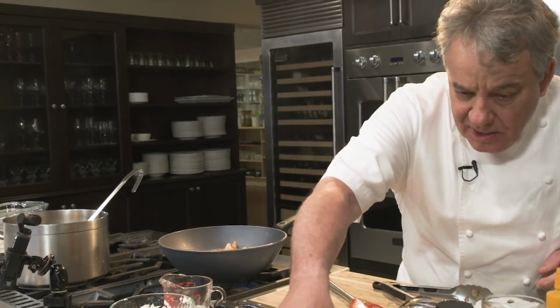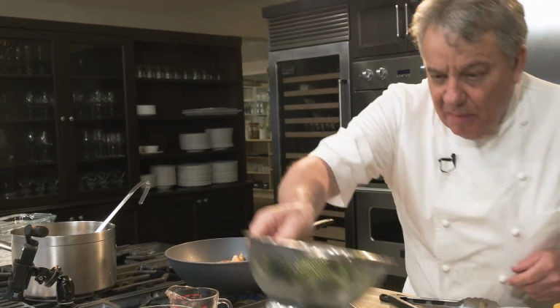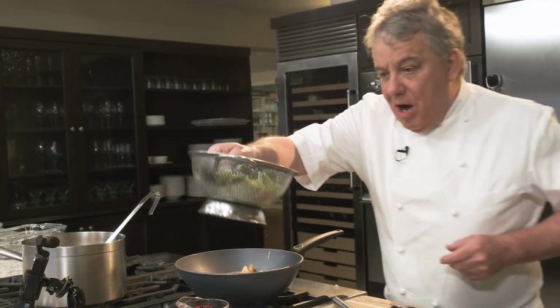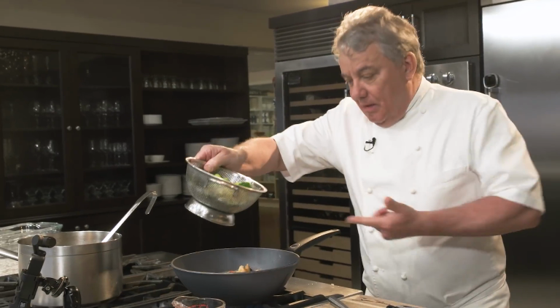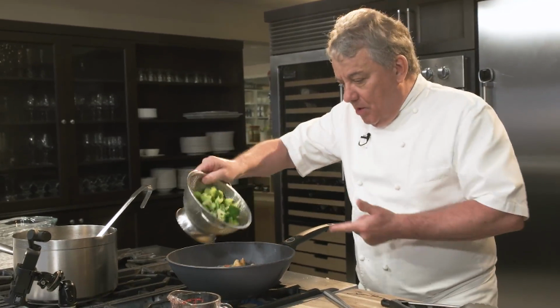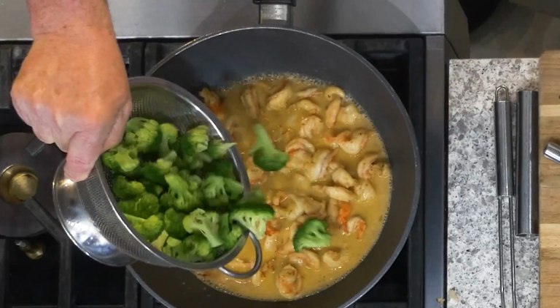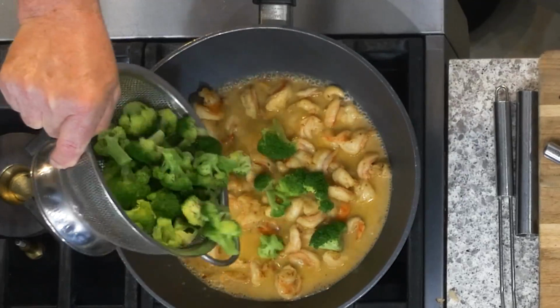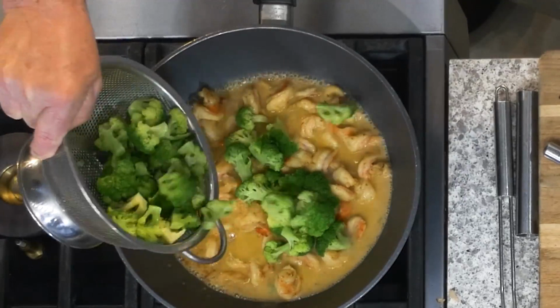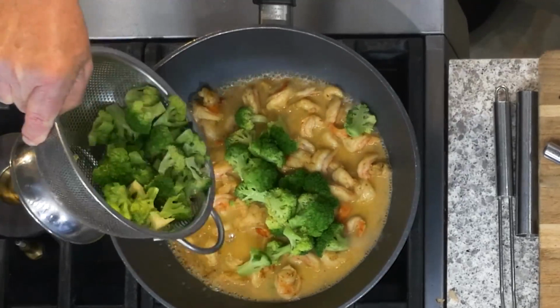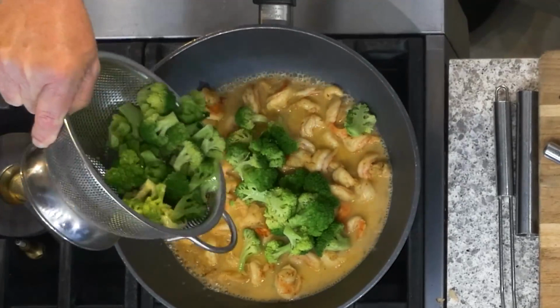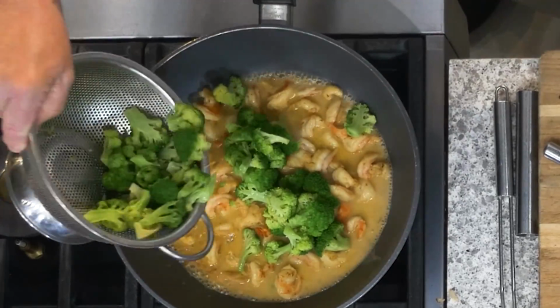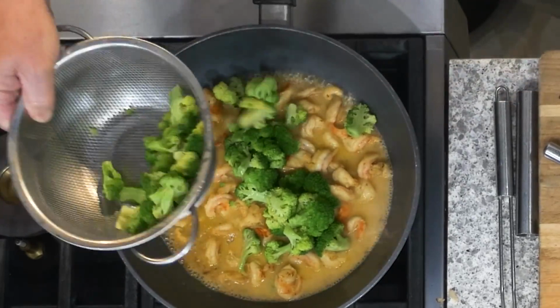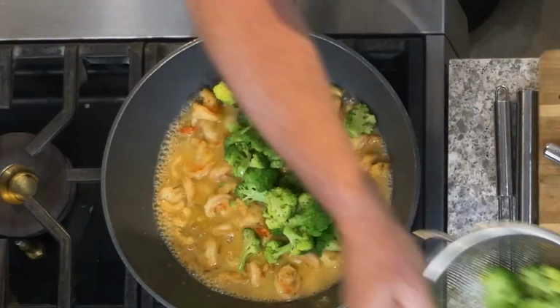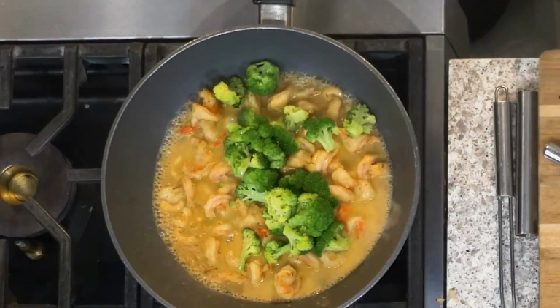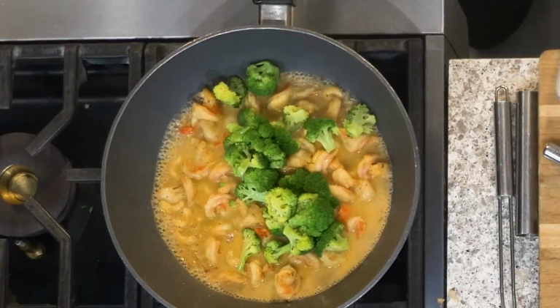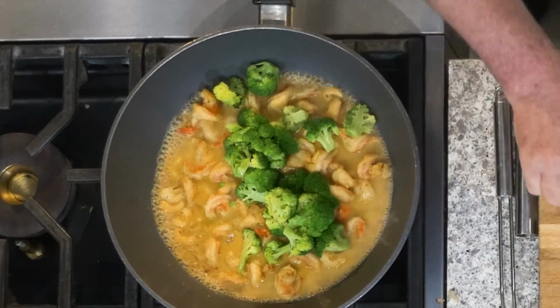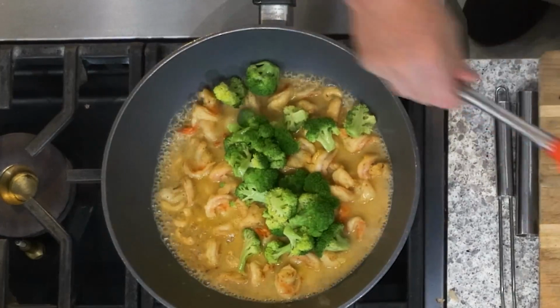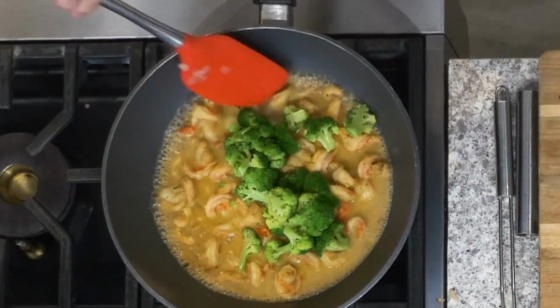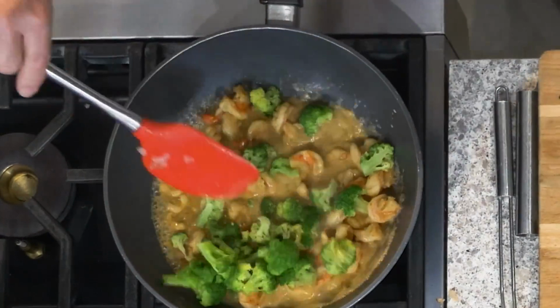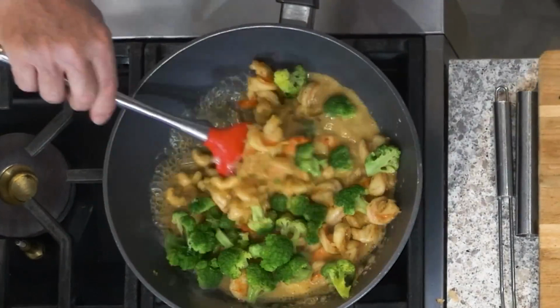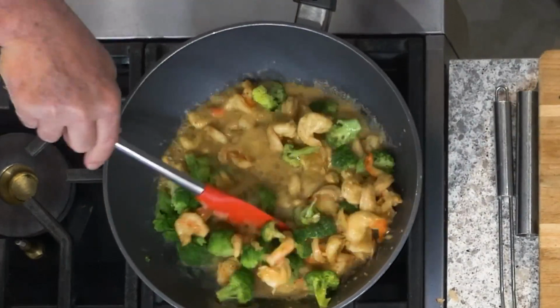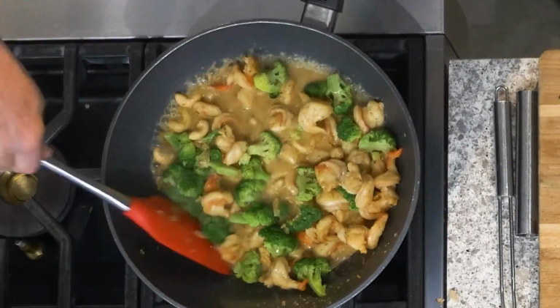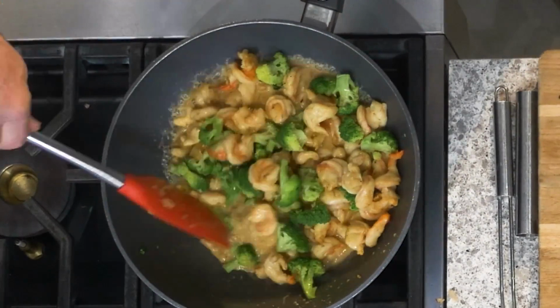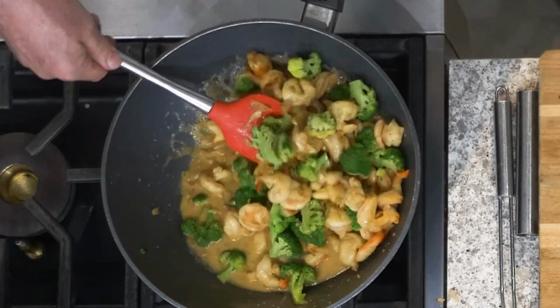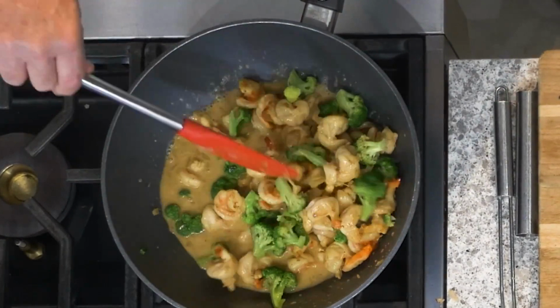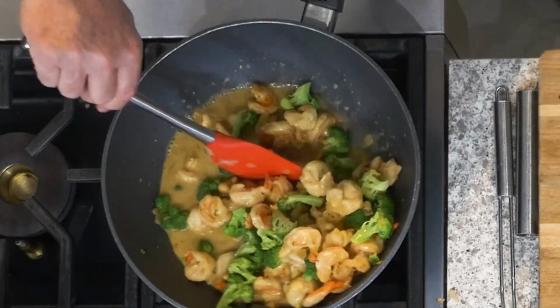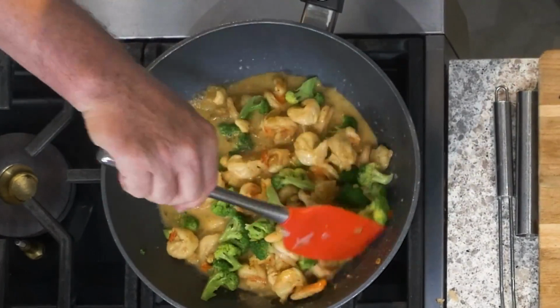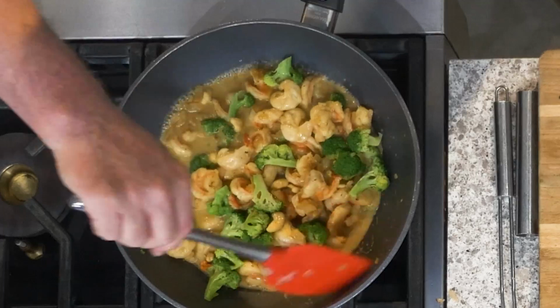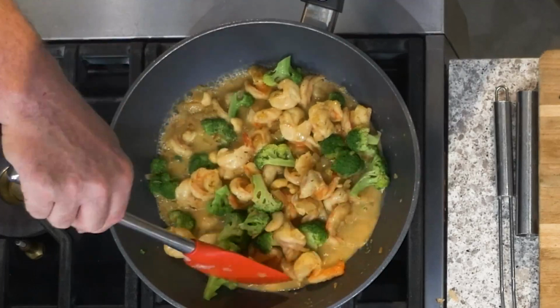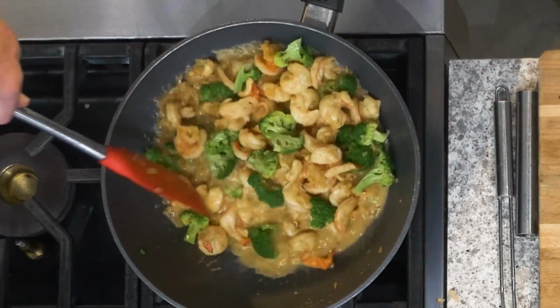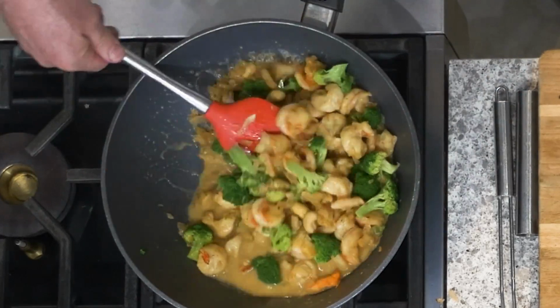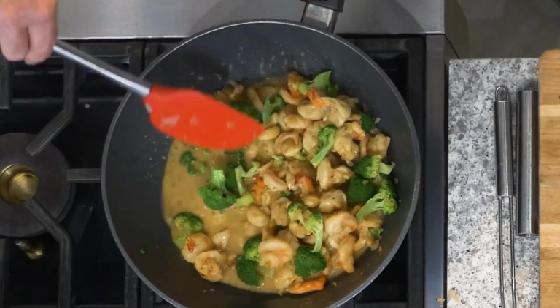Now we're going to put our broccoli. Remember, the broccolis are cooked already. All we have to do is just get them hot.